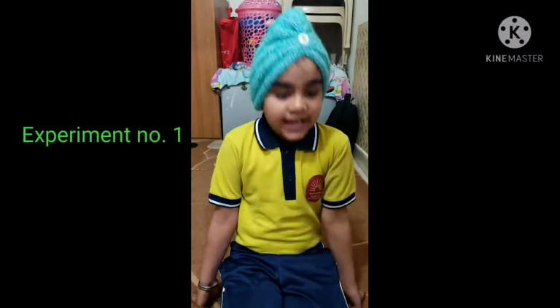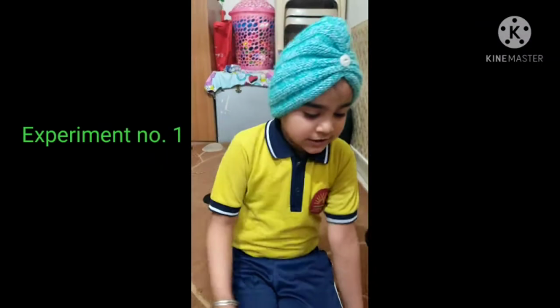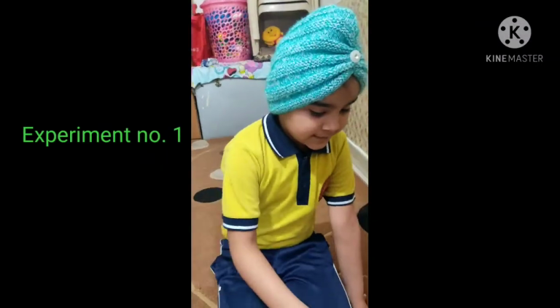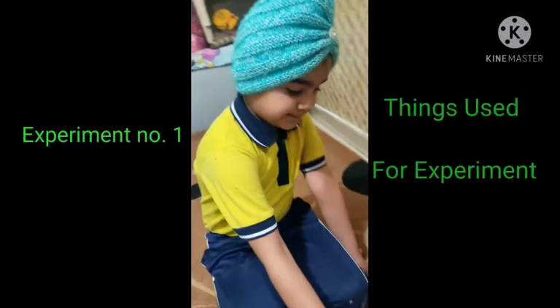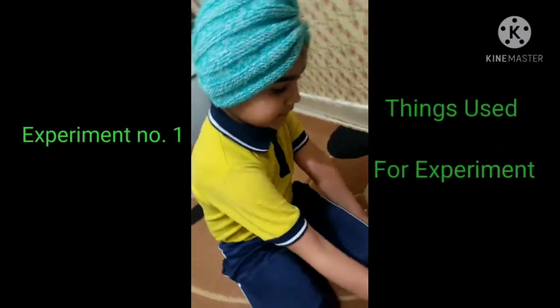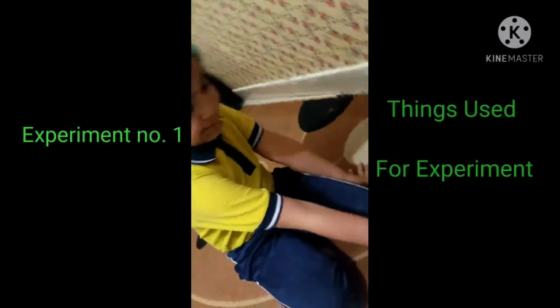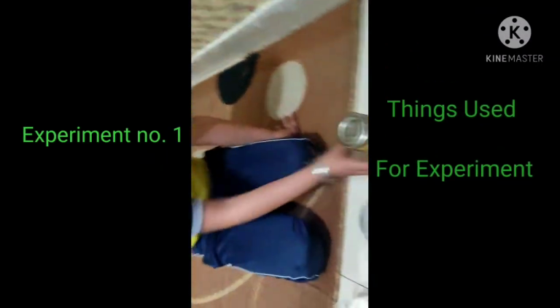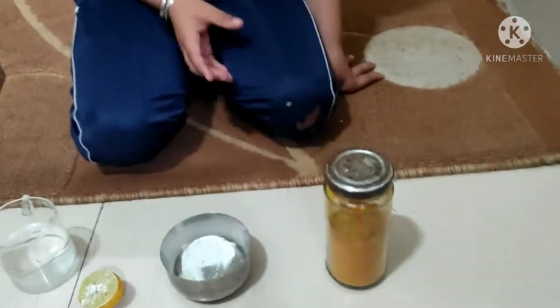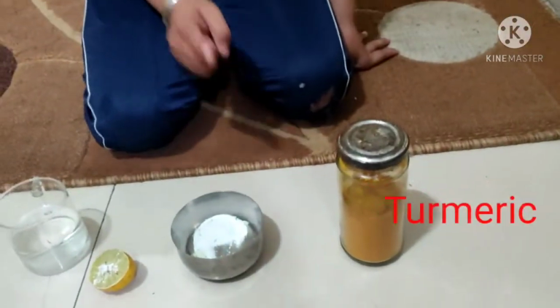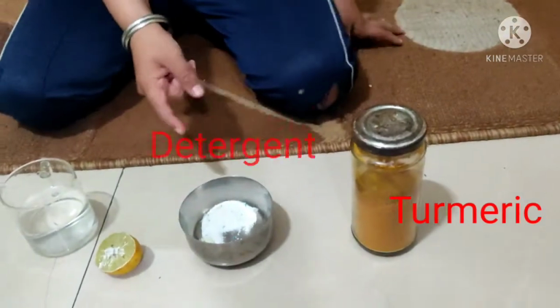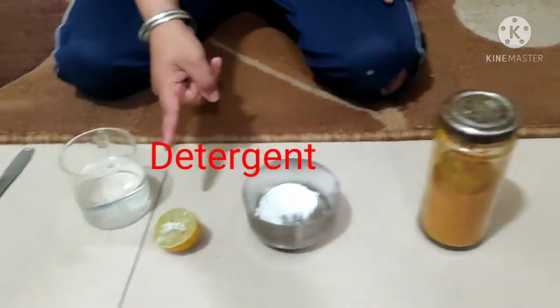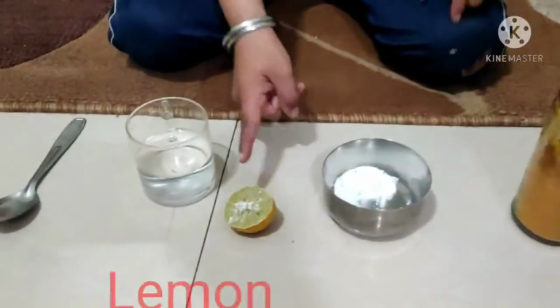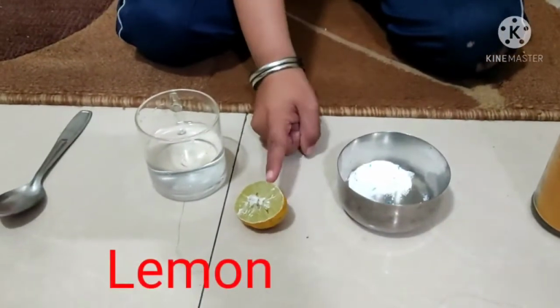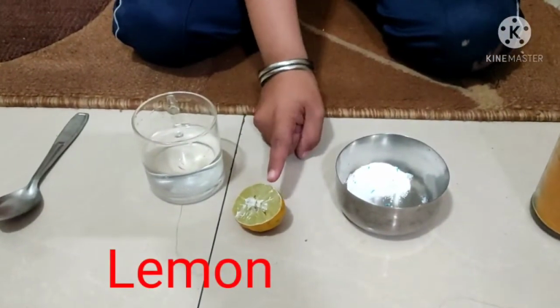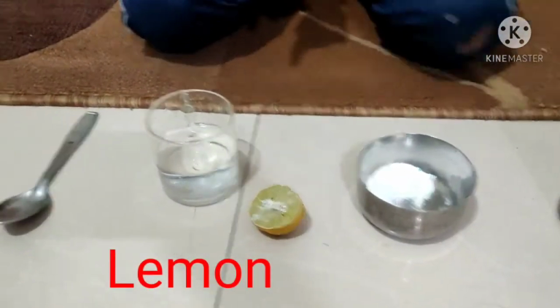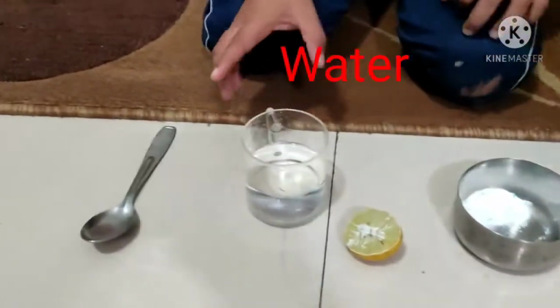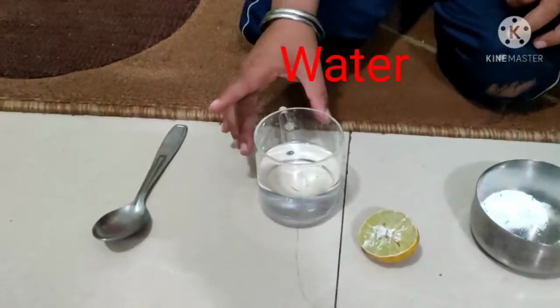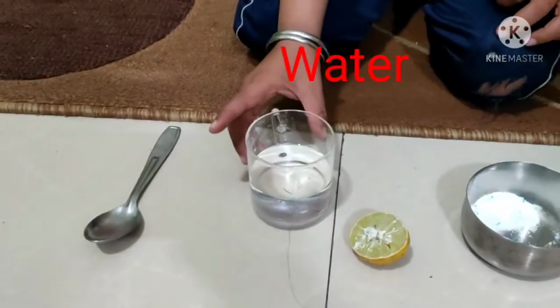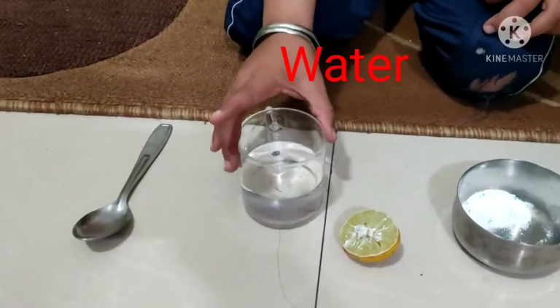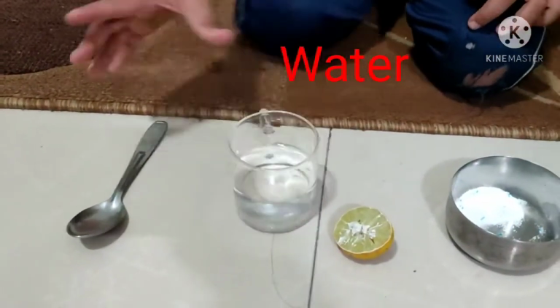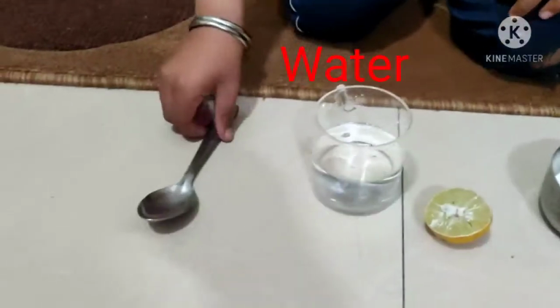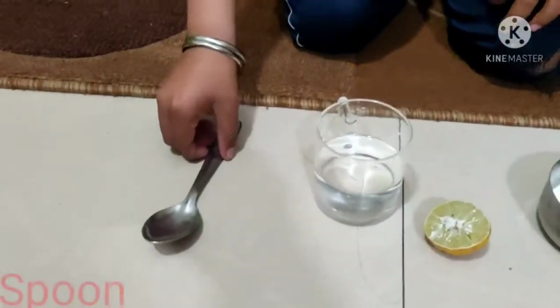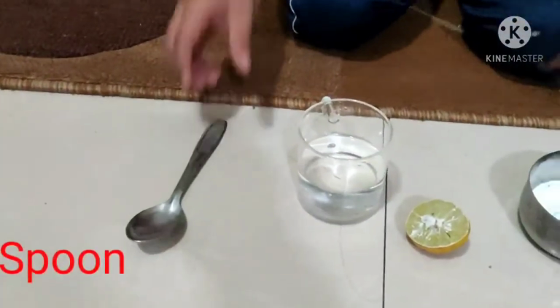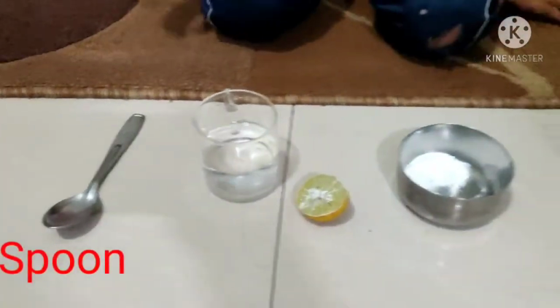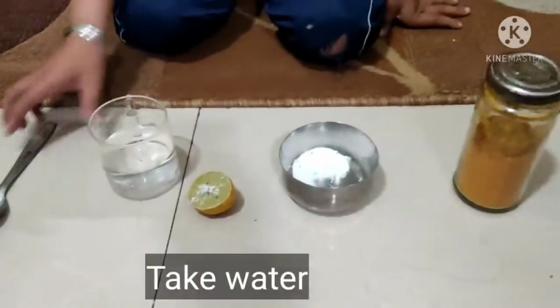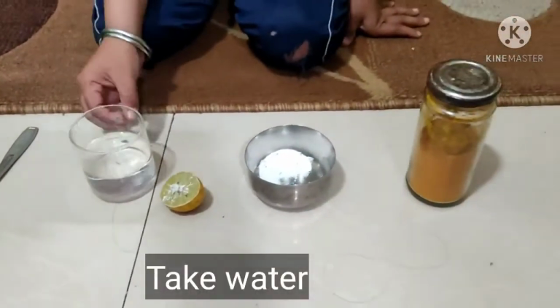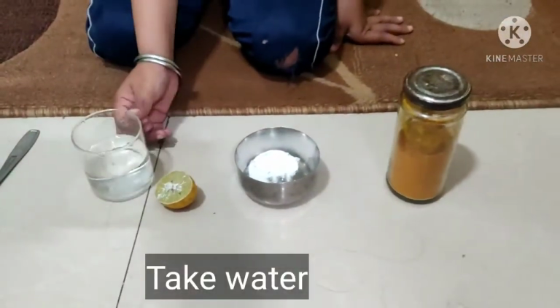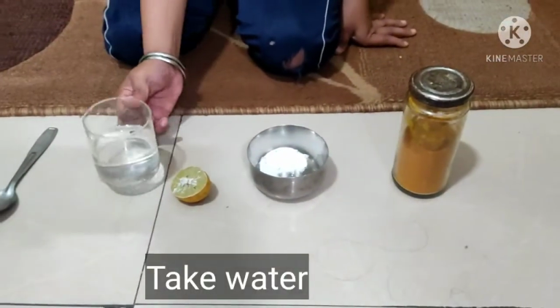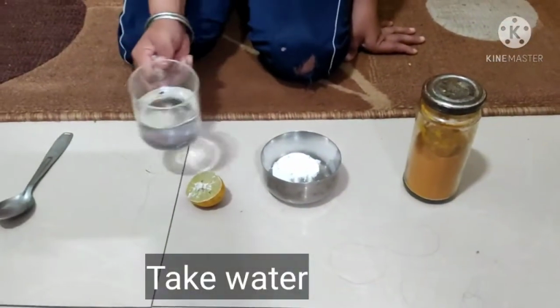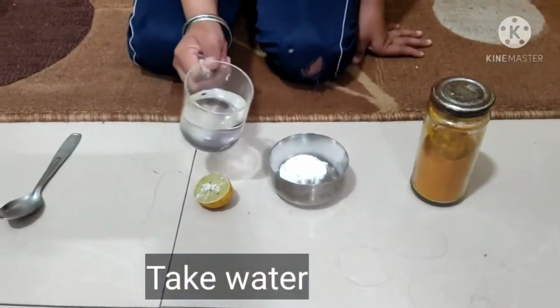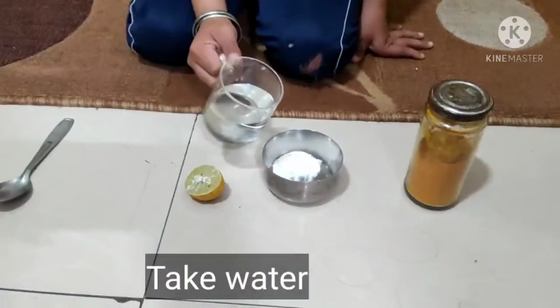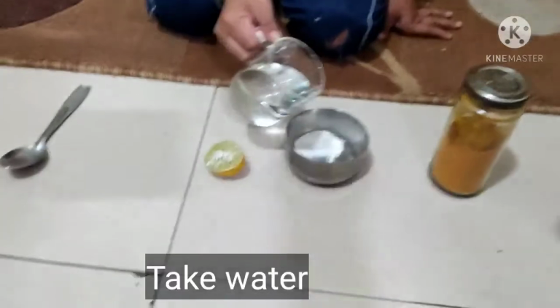Things, term, term, term, detergent, lemon, water, water, spoon, water. Take water, take water.